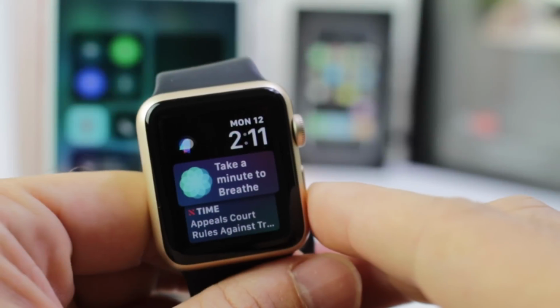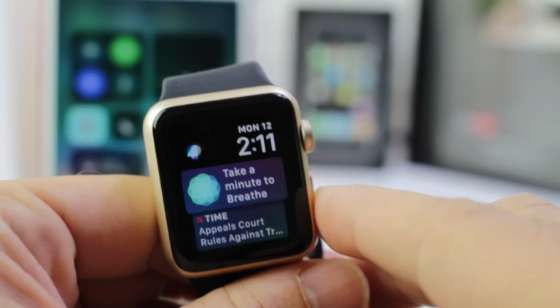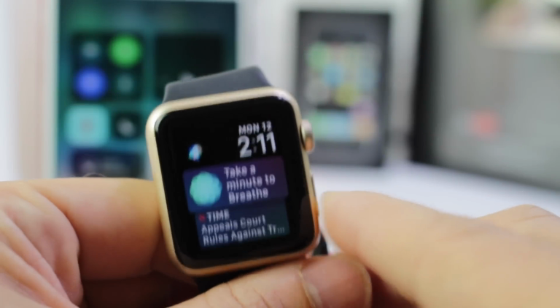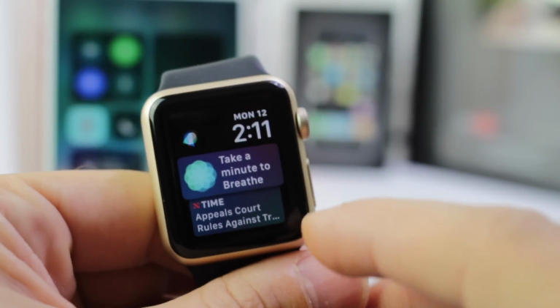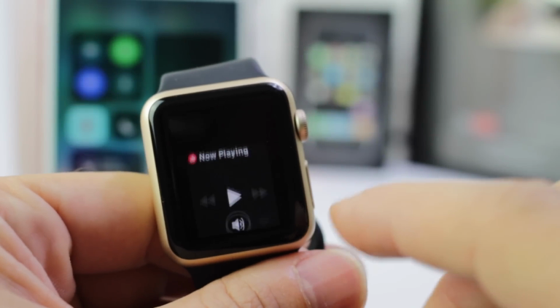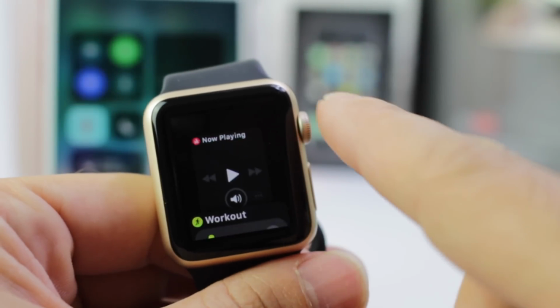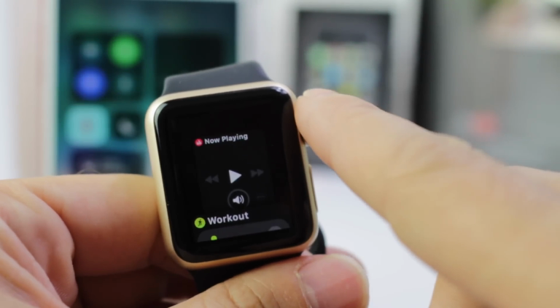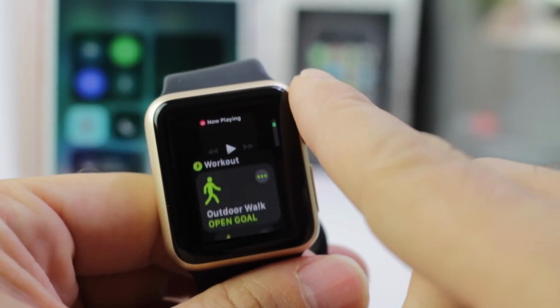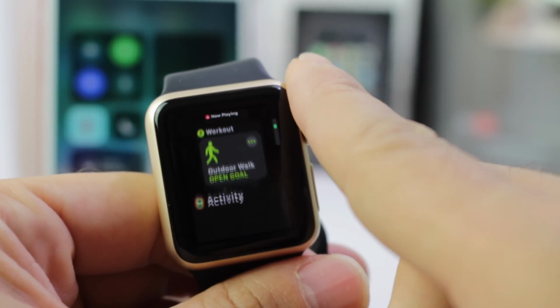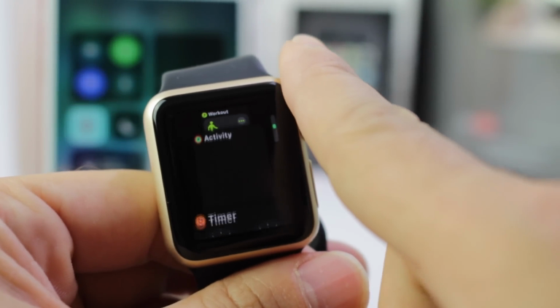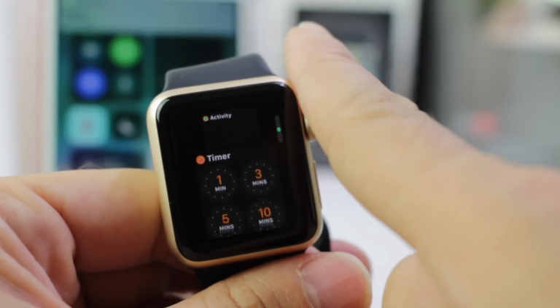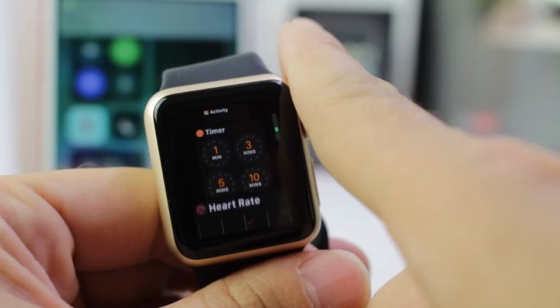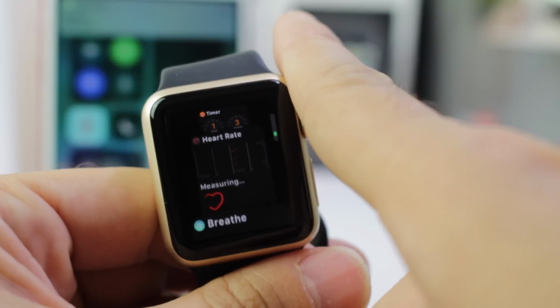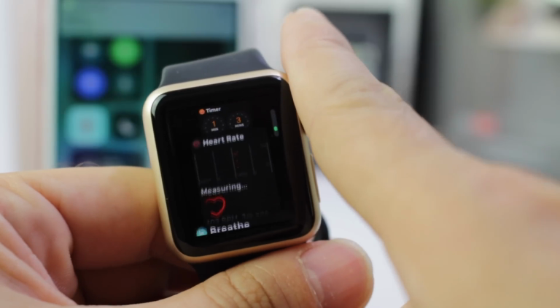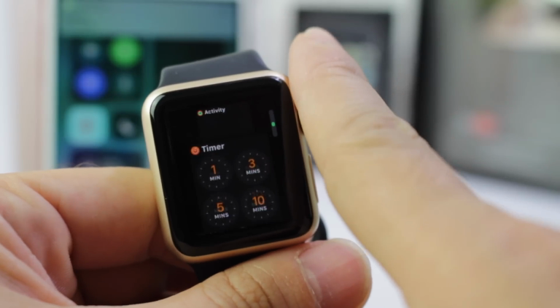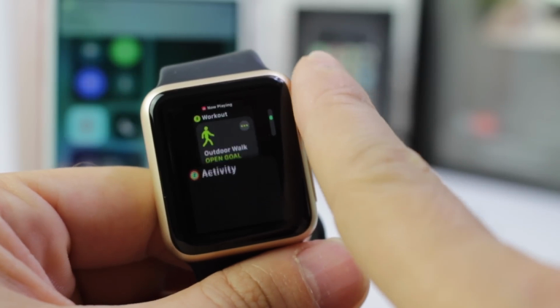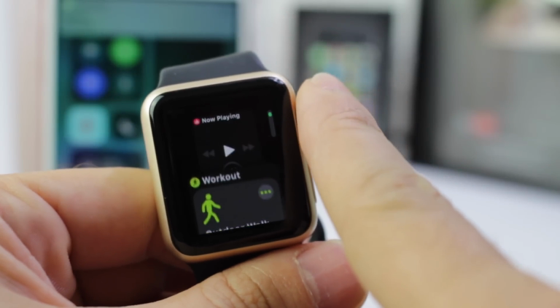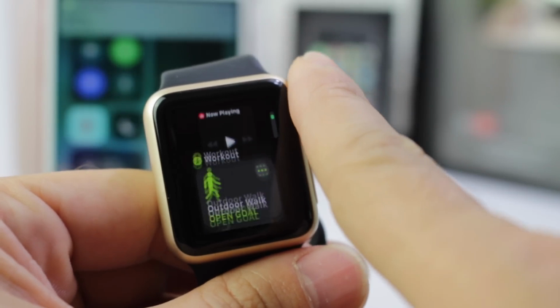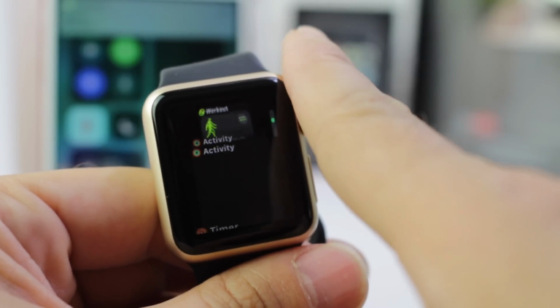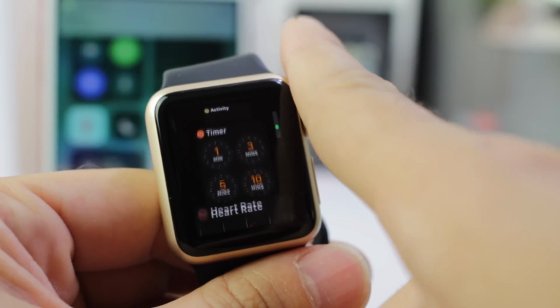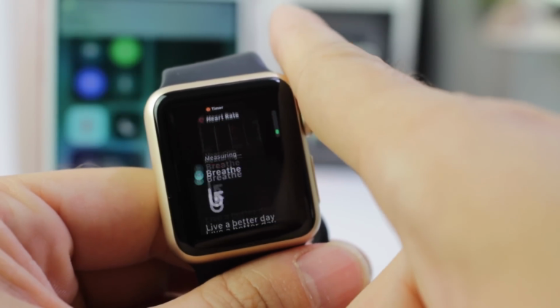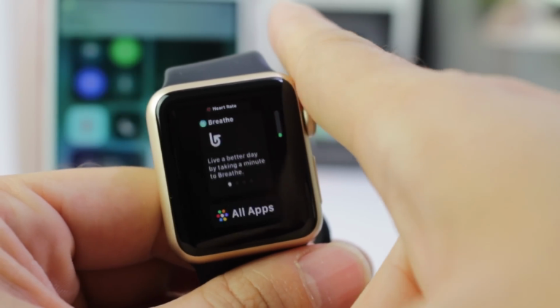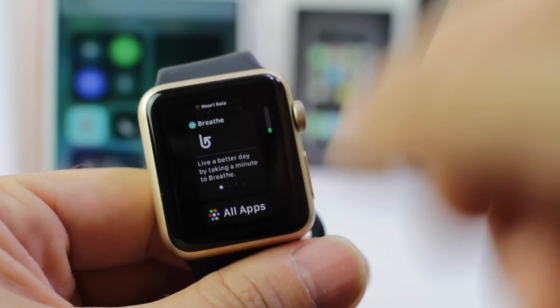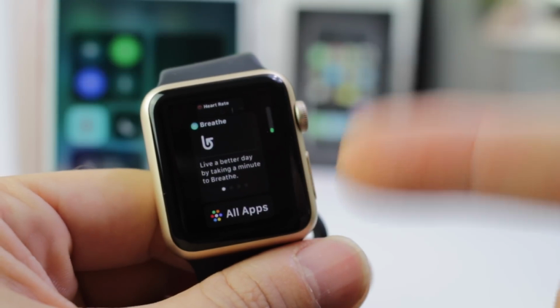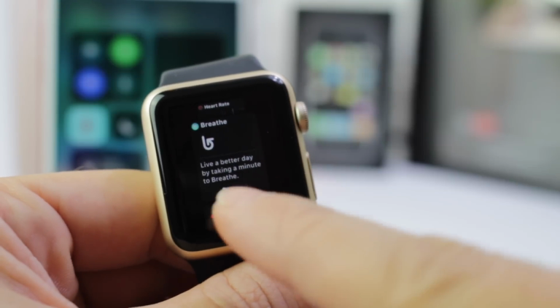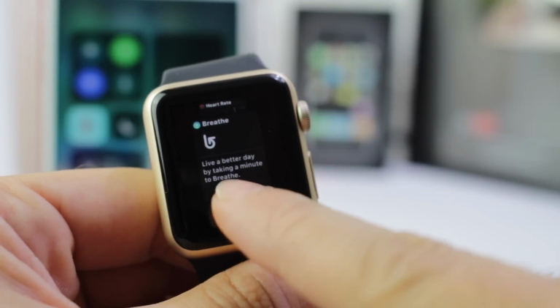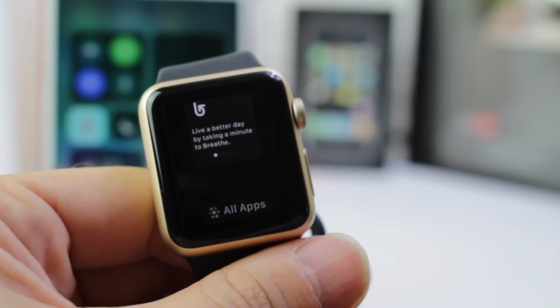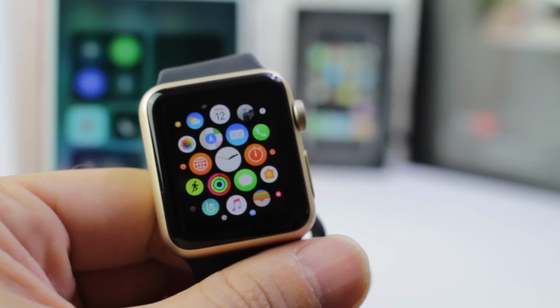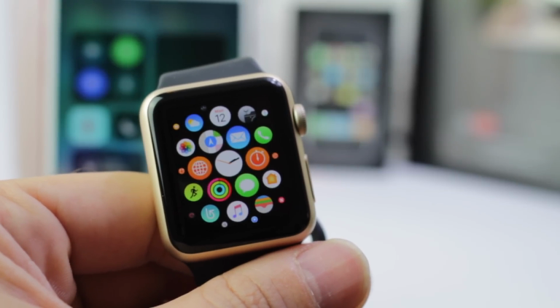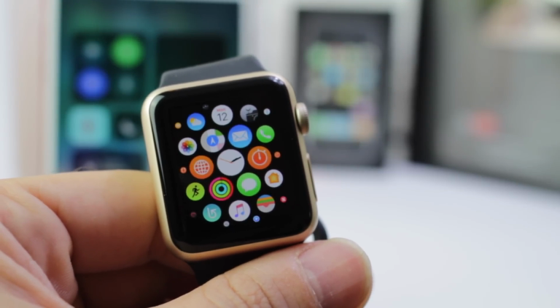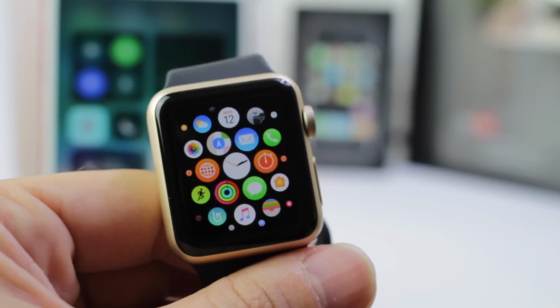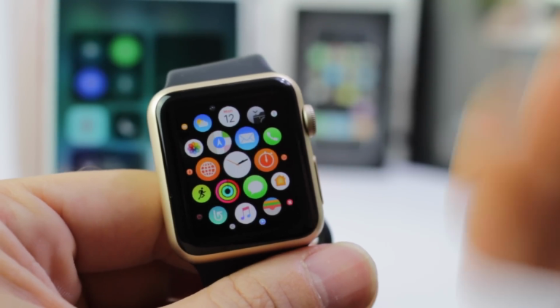One of my favorite new features about watchOS 4 is the new dock. As you can see here, you can just scroll through it very, very easily and very nicely. You get new animations and new fonts. At the bottom of the dock, you also get the ability to go back to the home screen to the grid view.